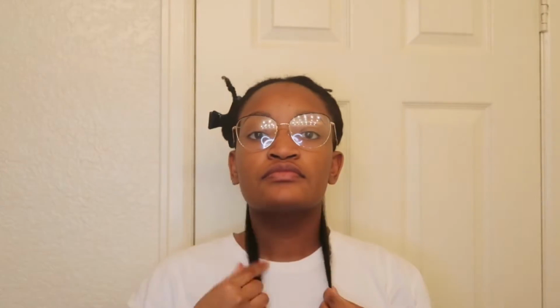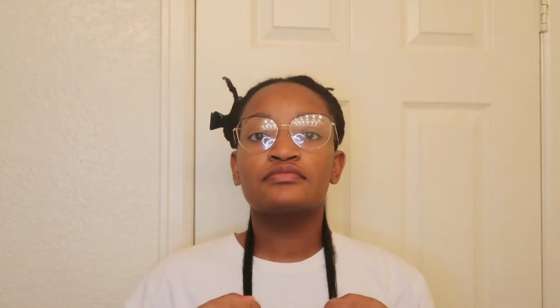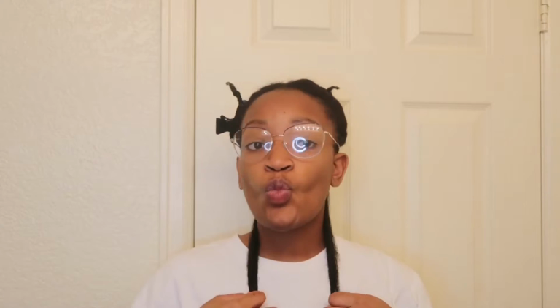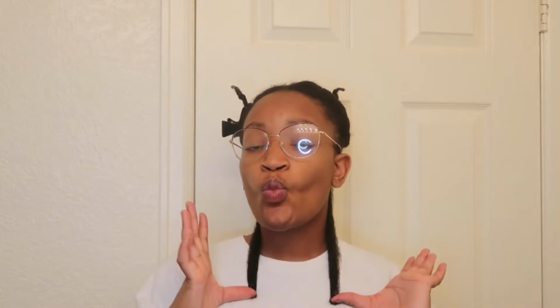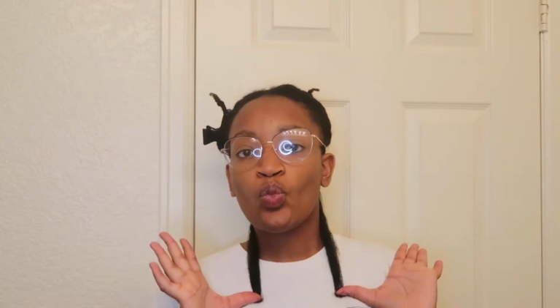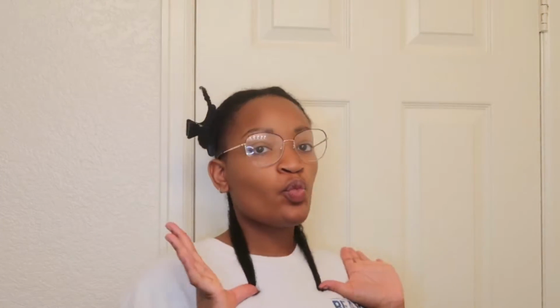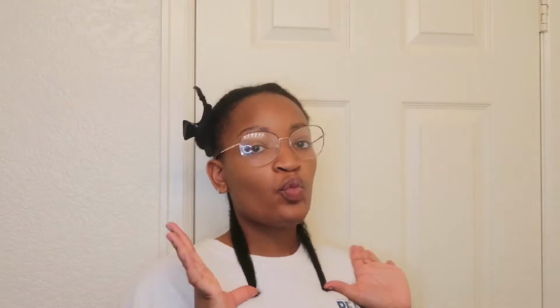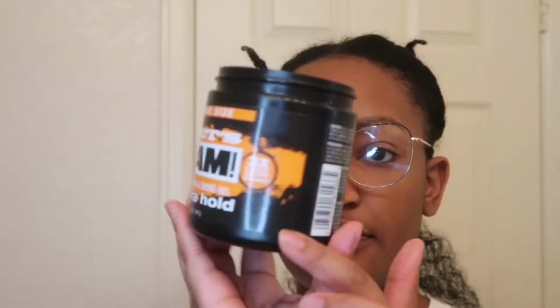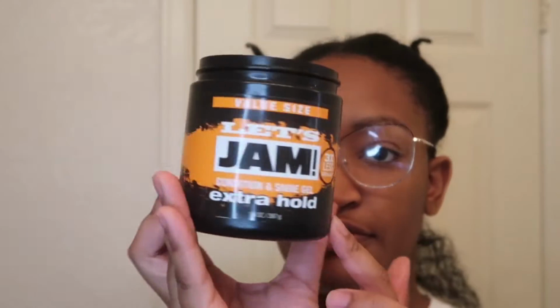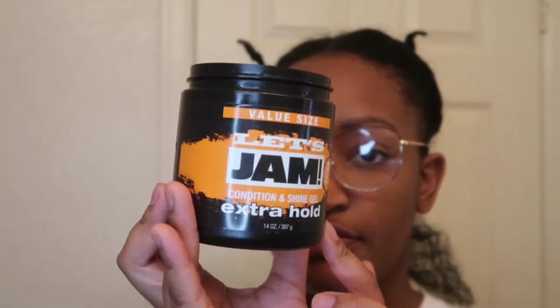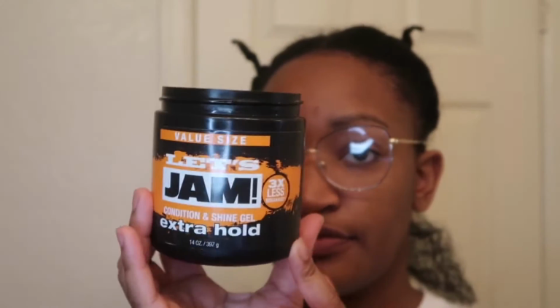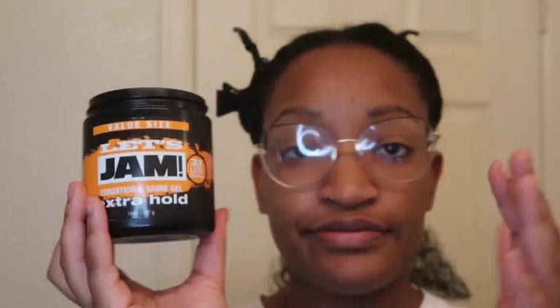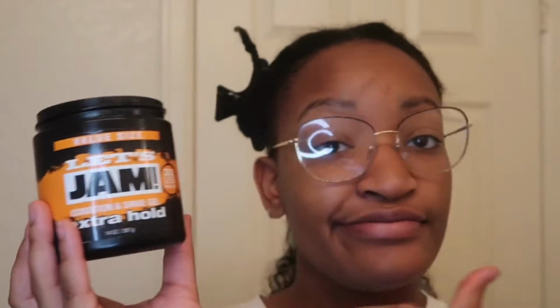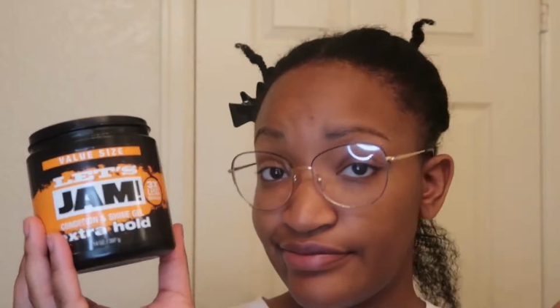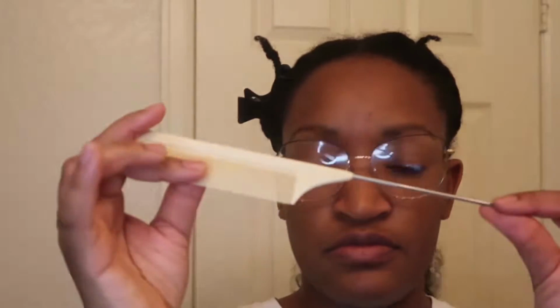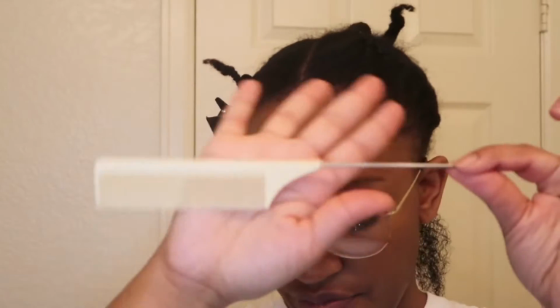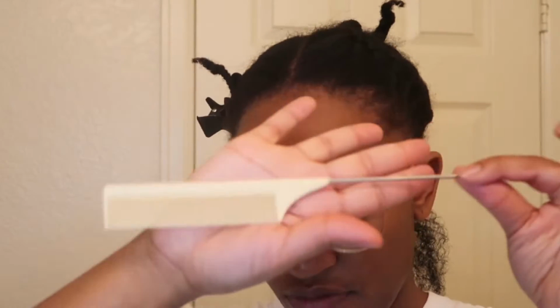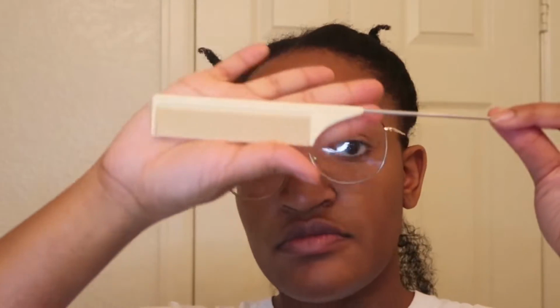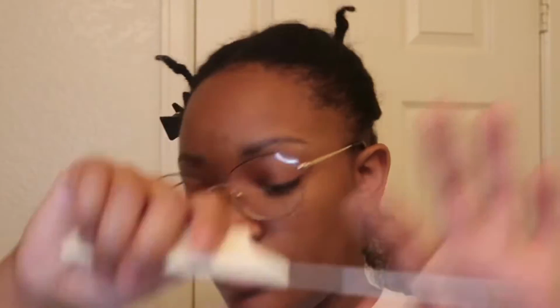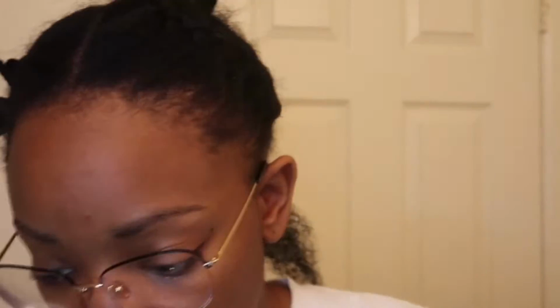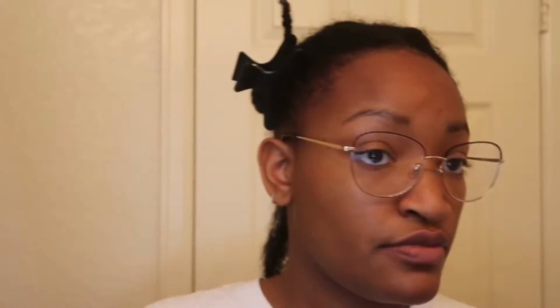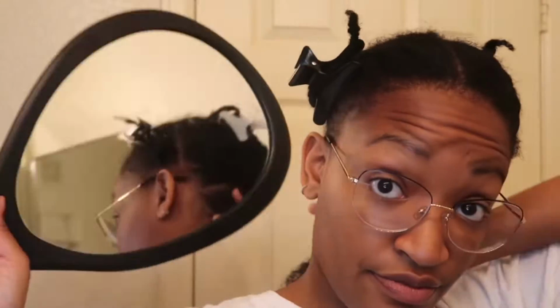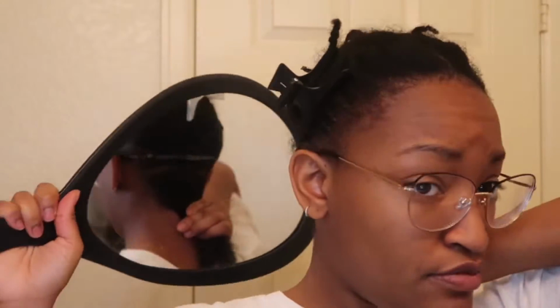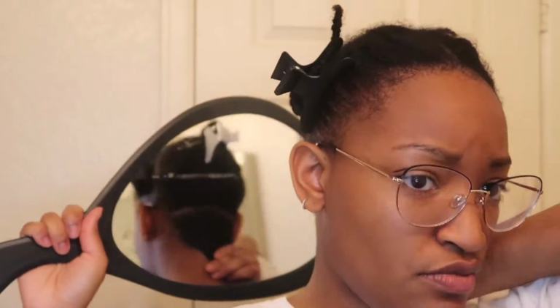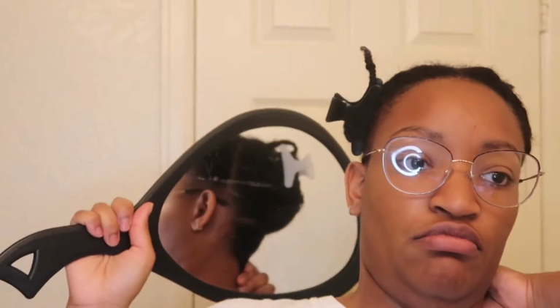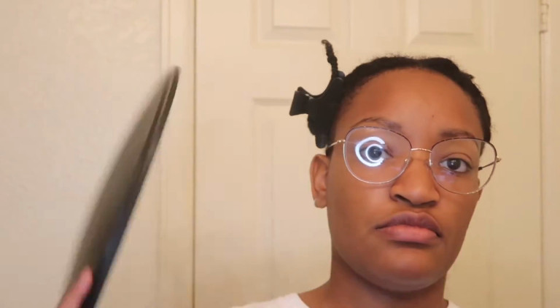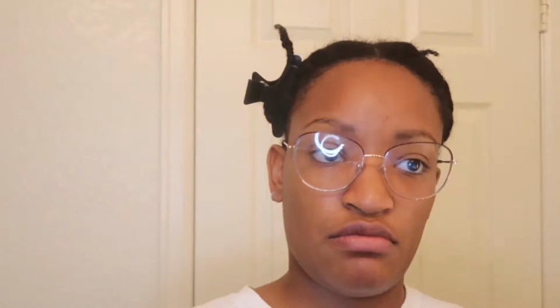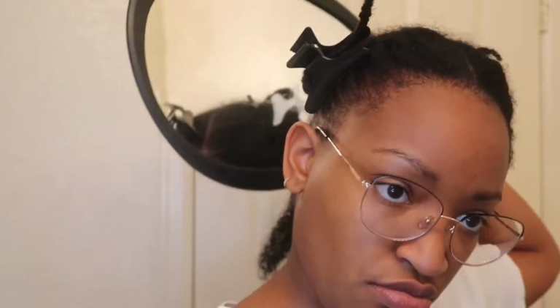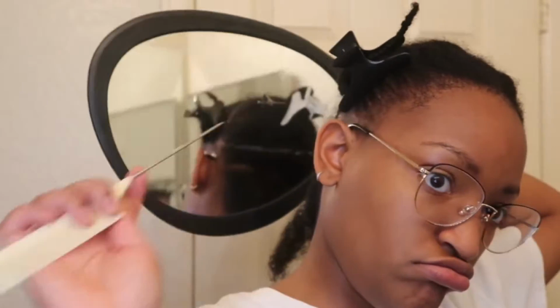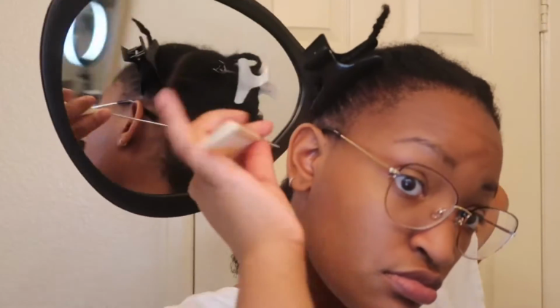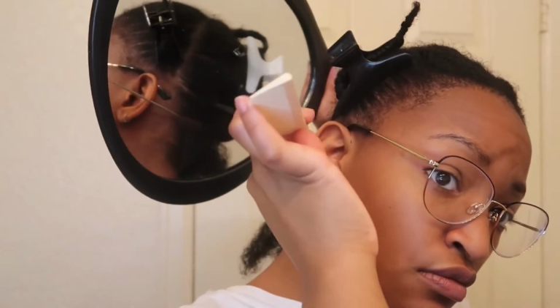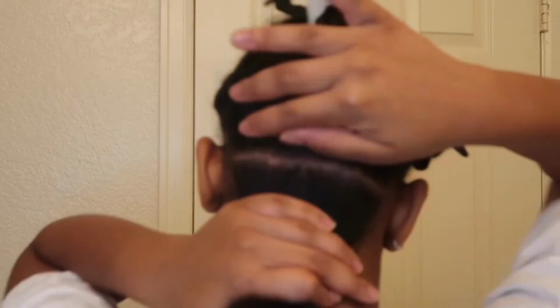My hair ain't even that long no more. That ain't even the right backdrop no more, but here I am. Don't use that jam — I mean, if you like it, great, but it does not work for me no more, so I do not swear by it no more.